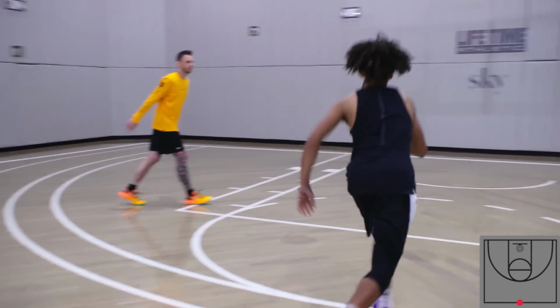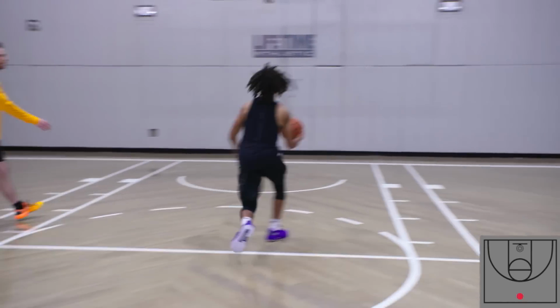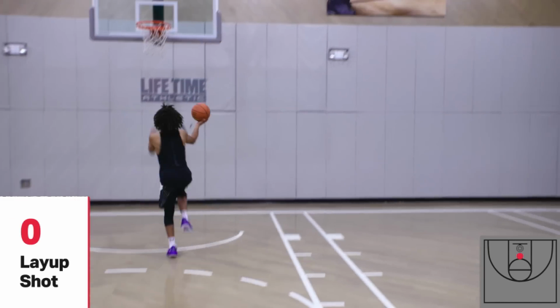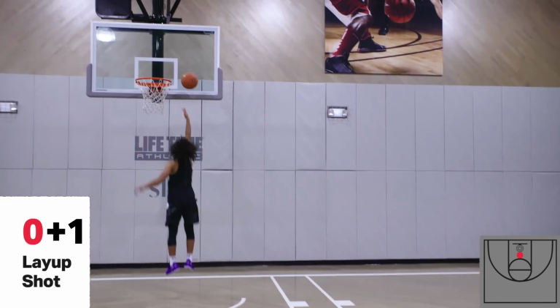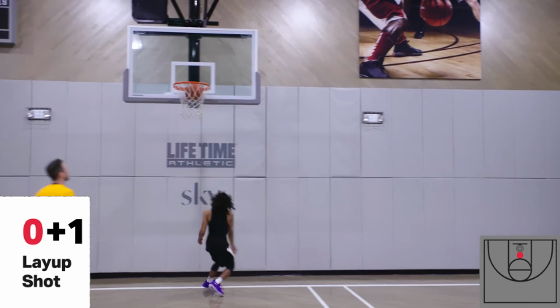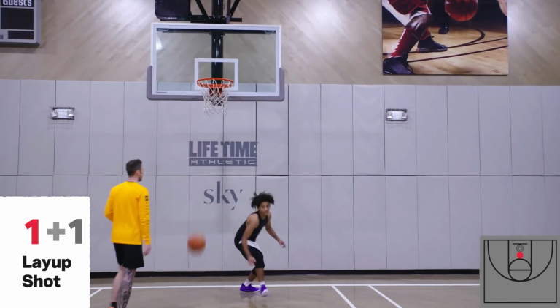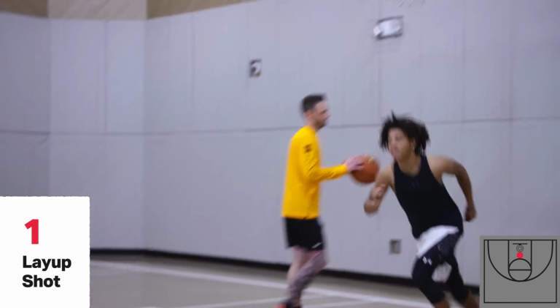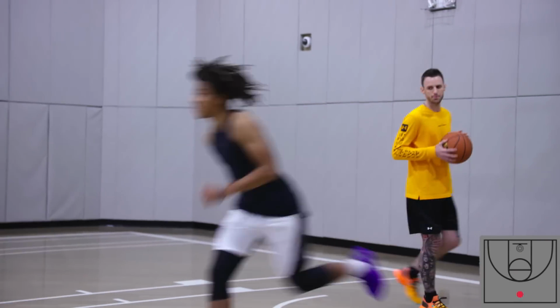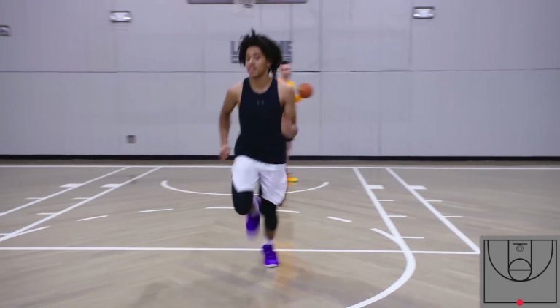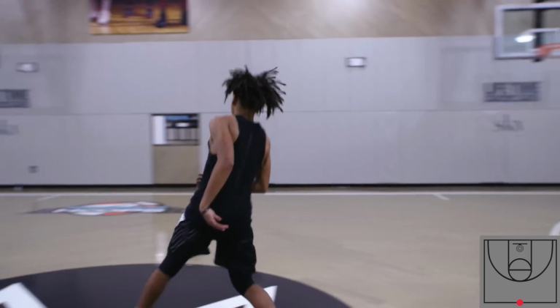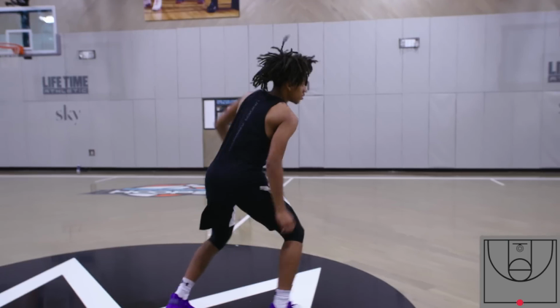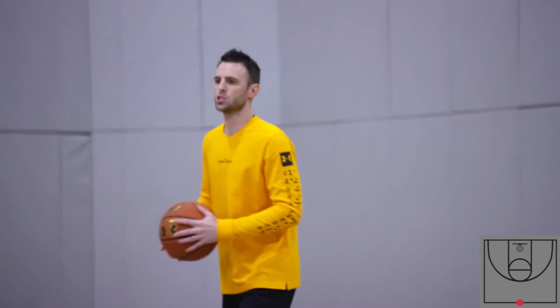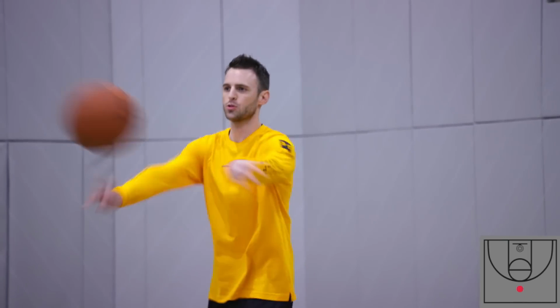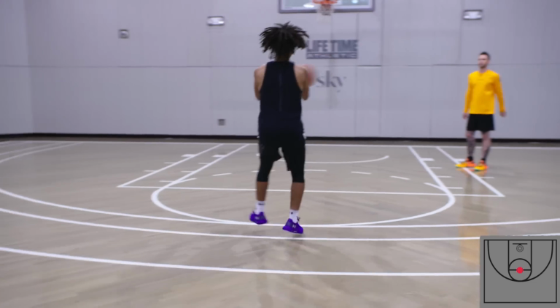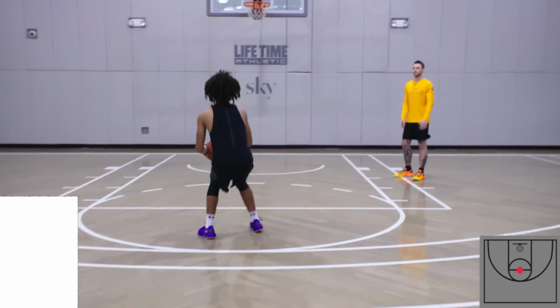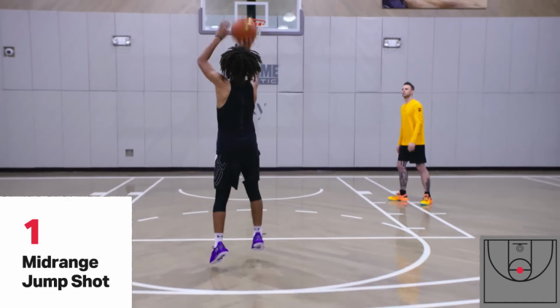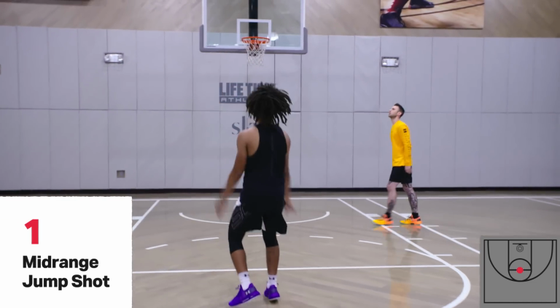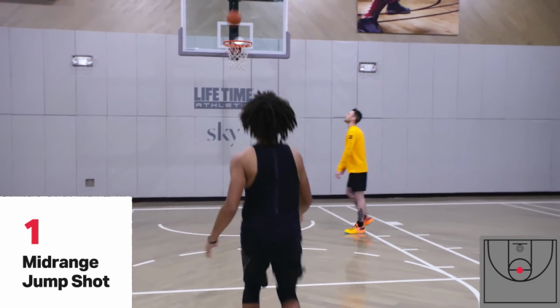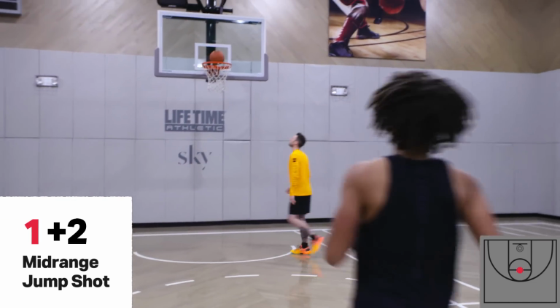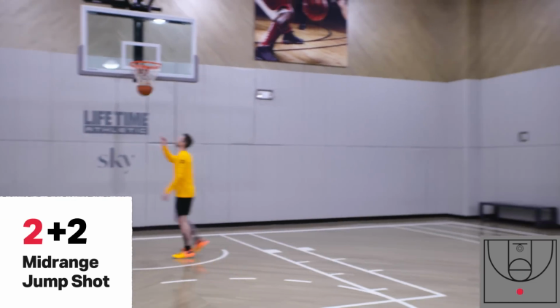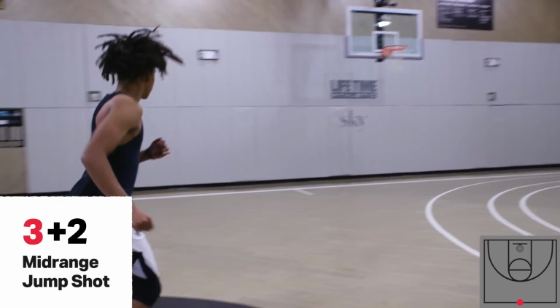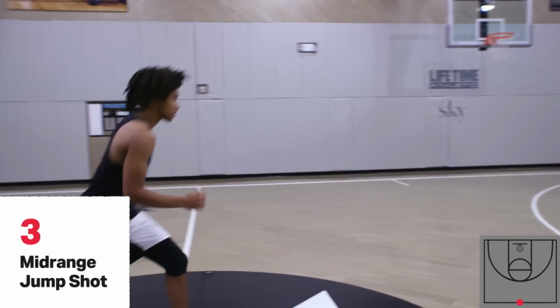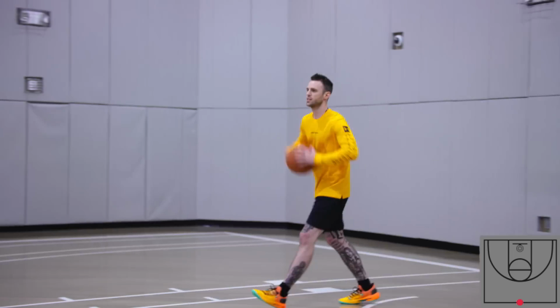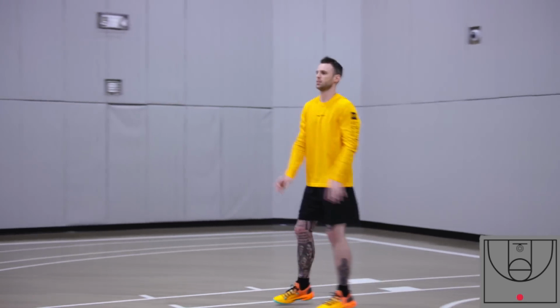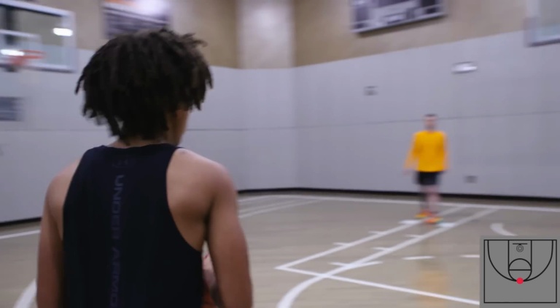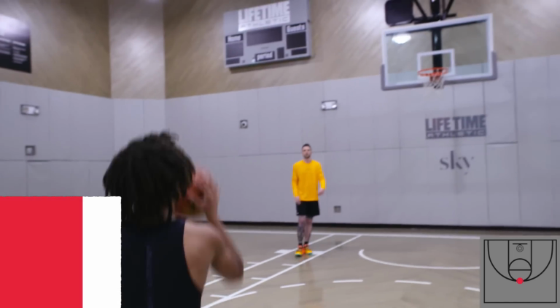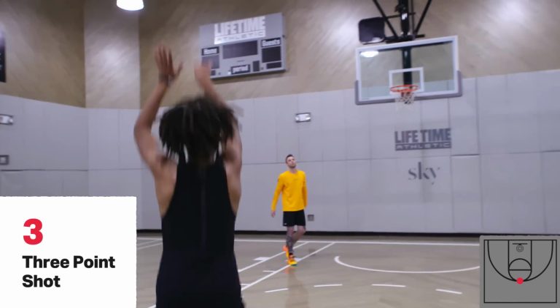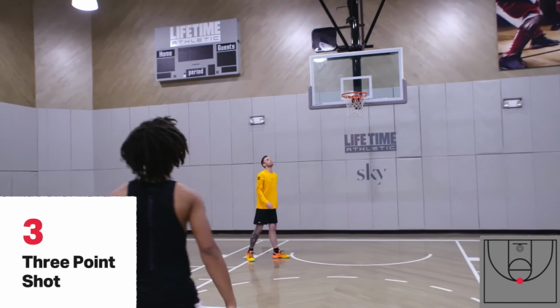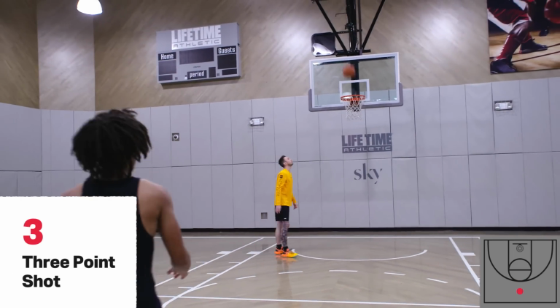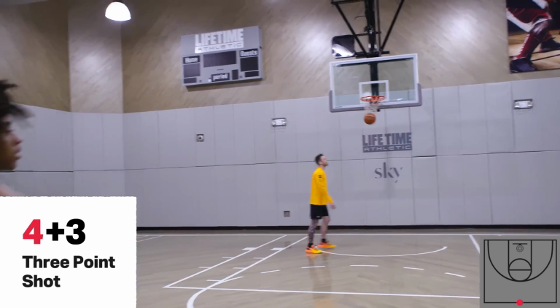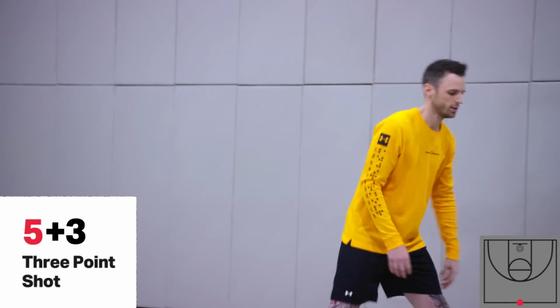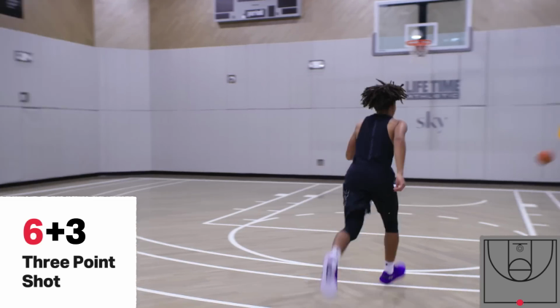The layup is worth one point. Back to midcourt. The midrange jump shot is worth two points. We got three. Back to midcourt. The three-pointer is worth three points. Way to shoot it. We got six.